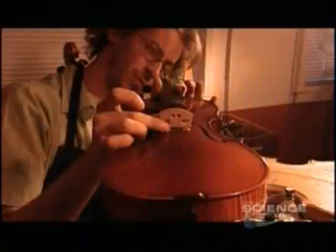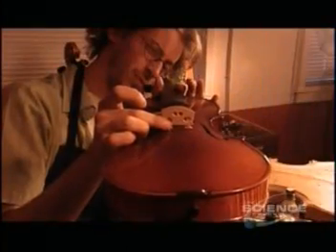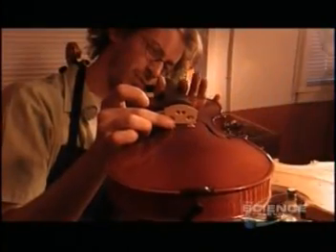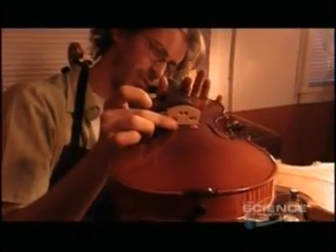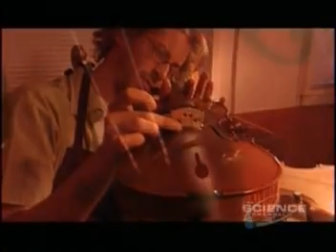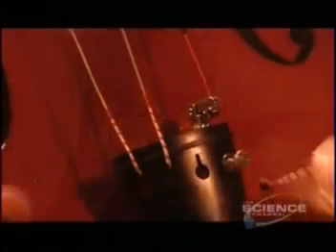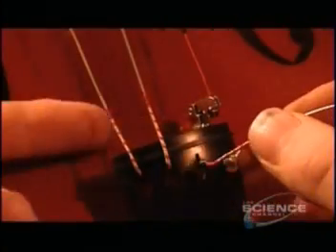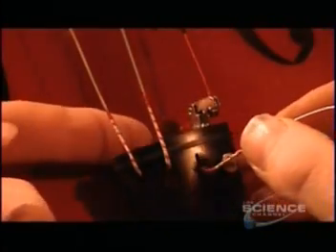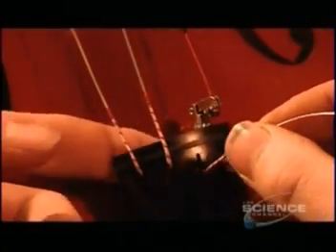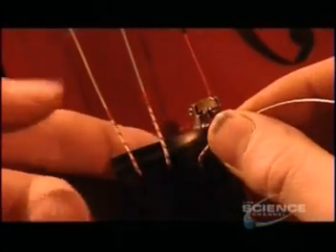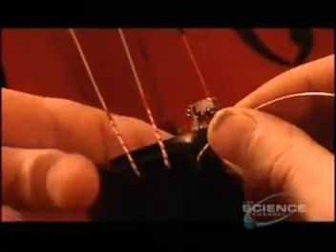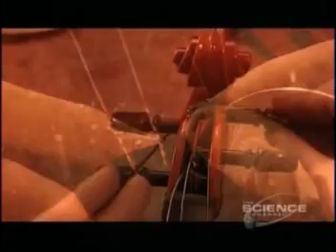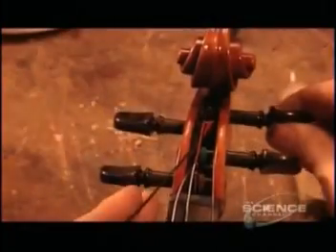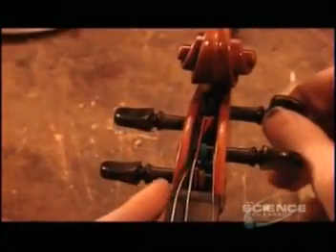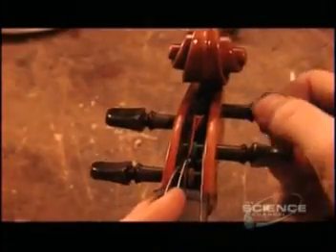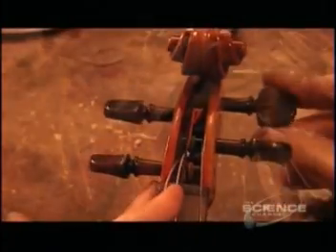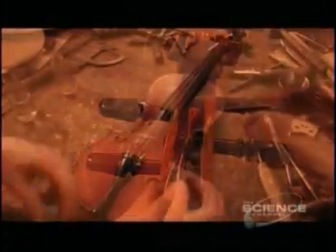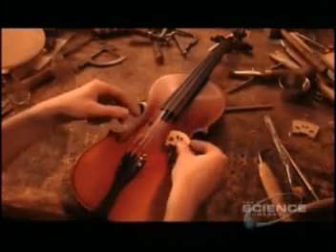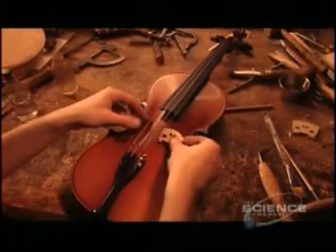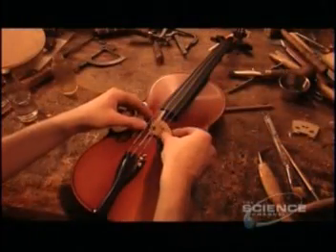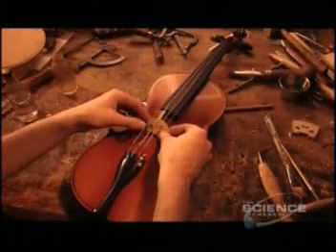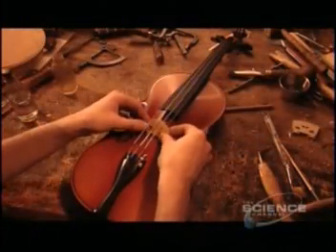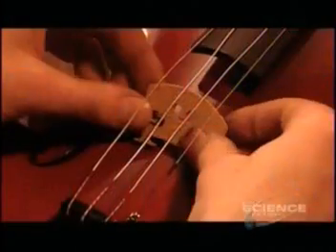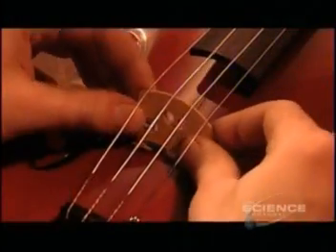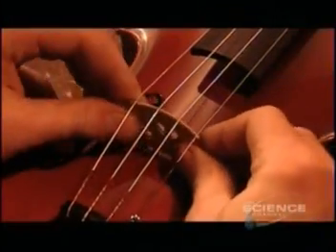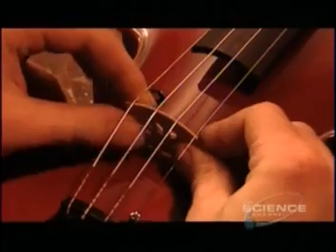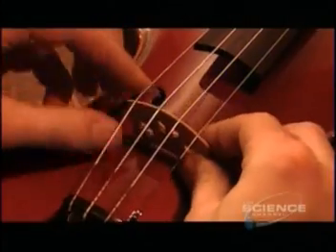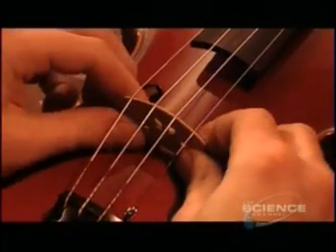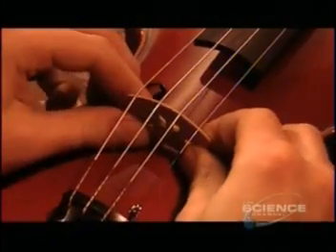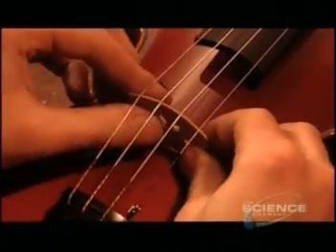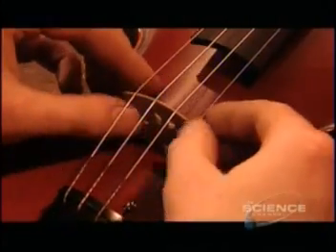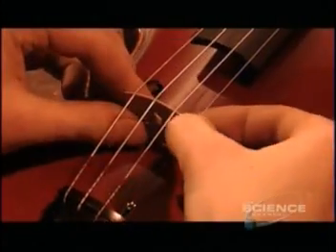The bridge isn't glued either. It's held in place by the pressure of the four strings, which they feed through the ebony tailpiece and wind onto the pegs. The bridge has little notches in which the strings sit. The violin is finished.